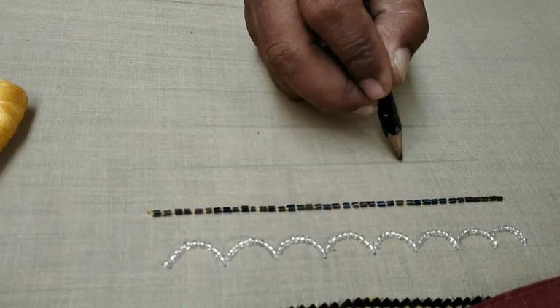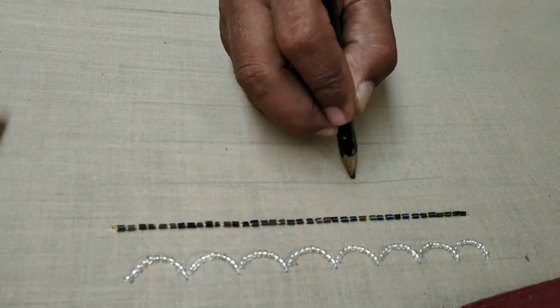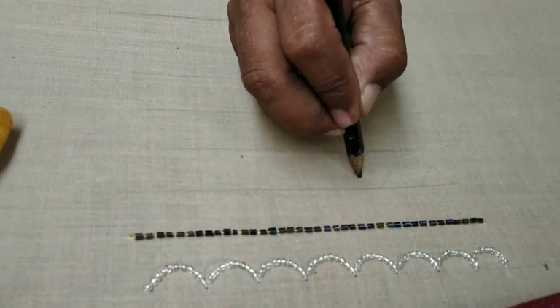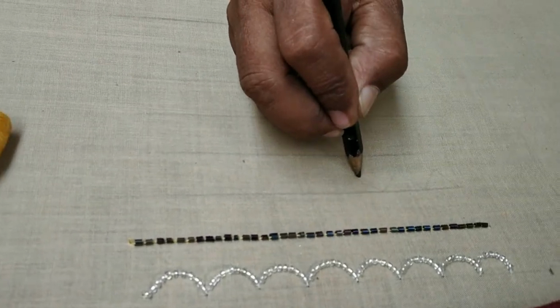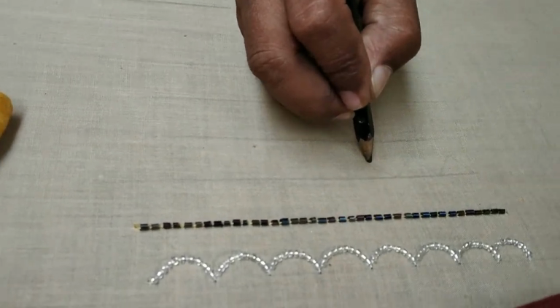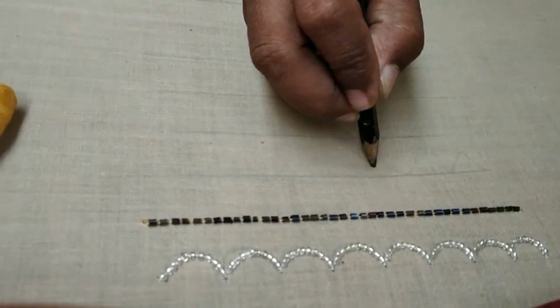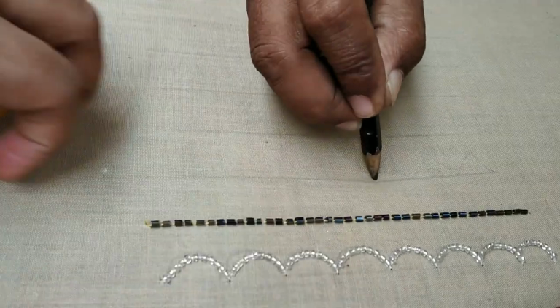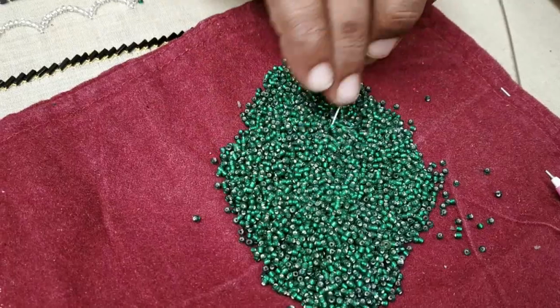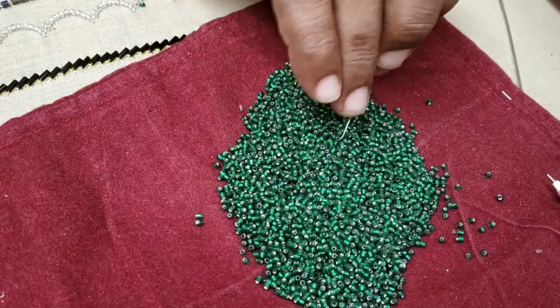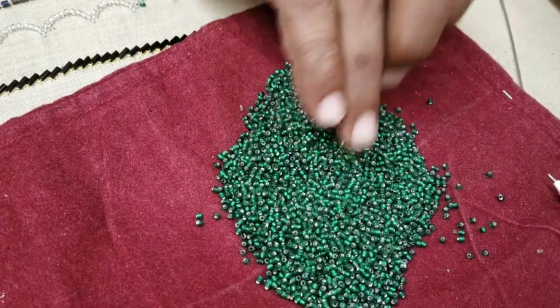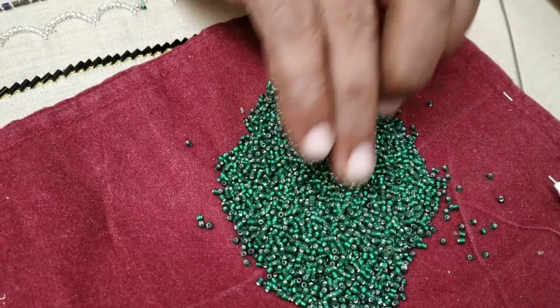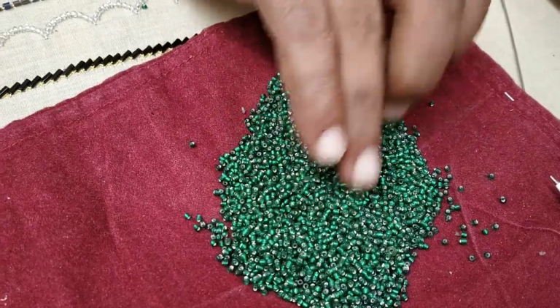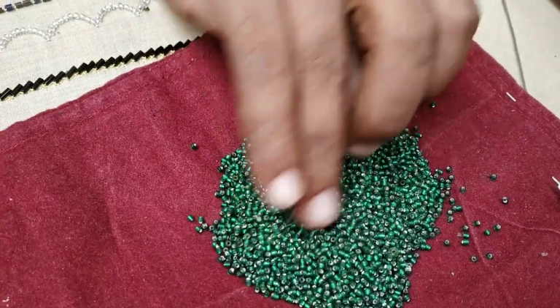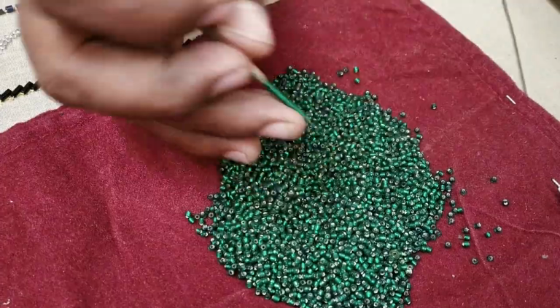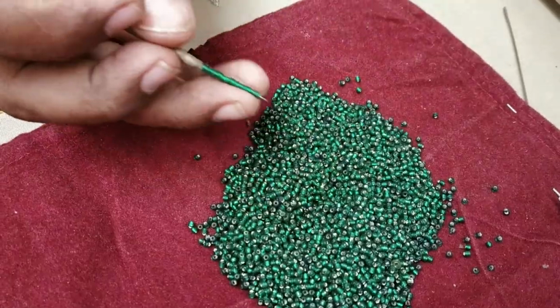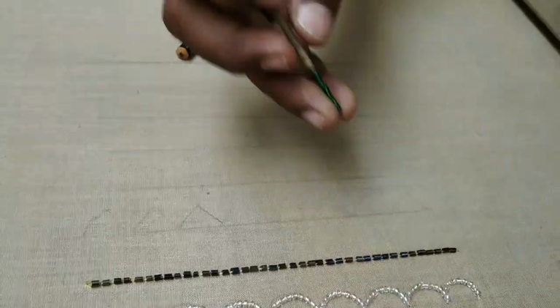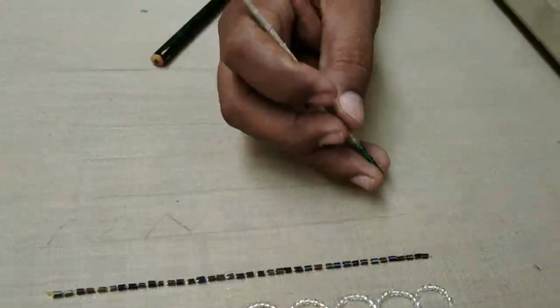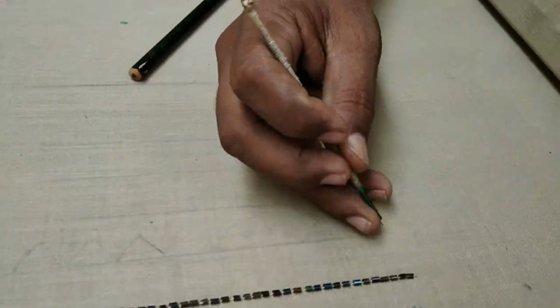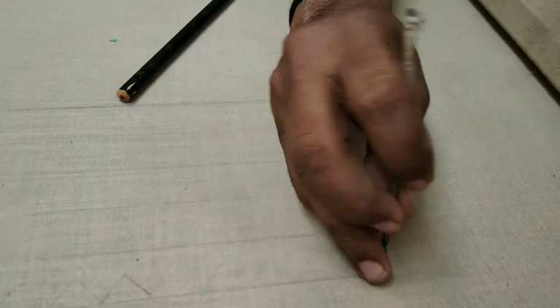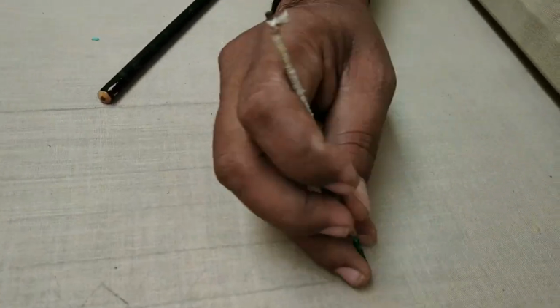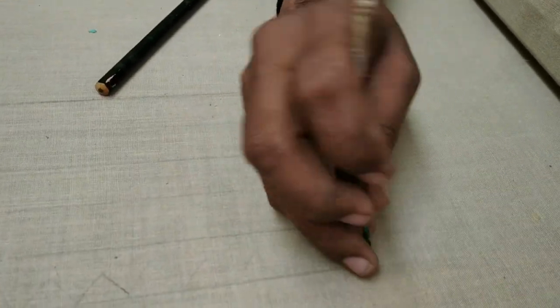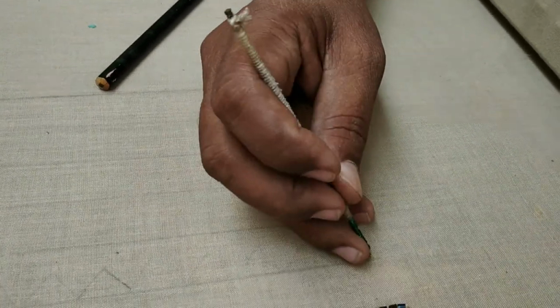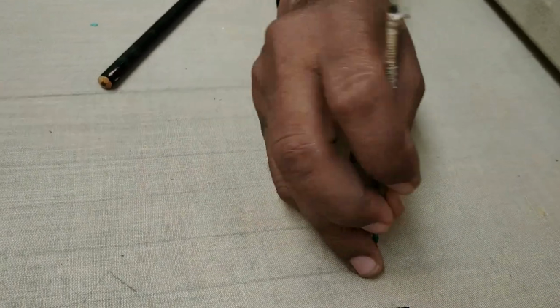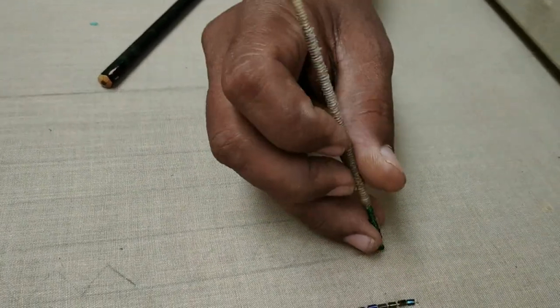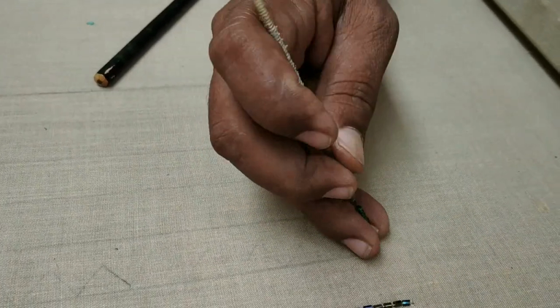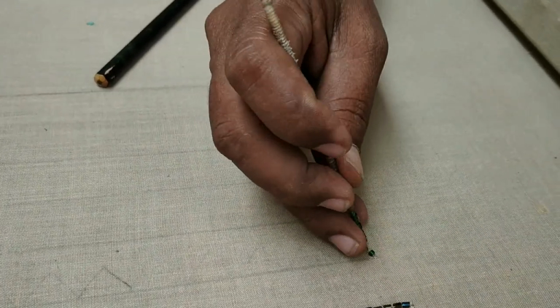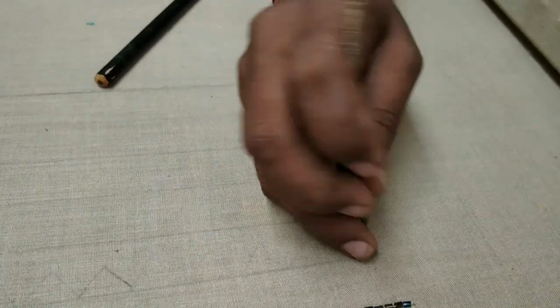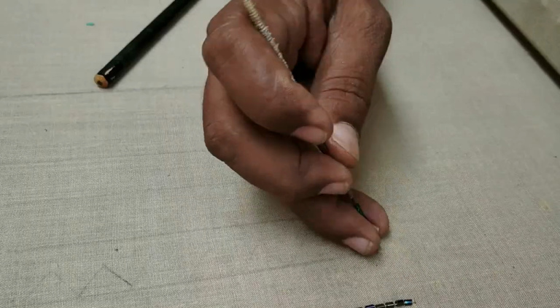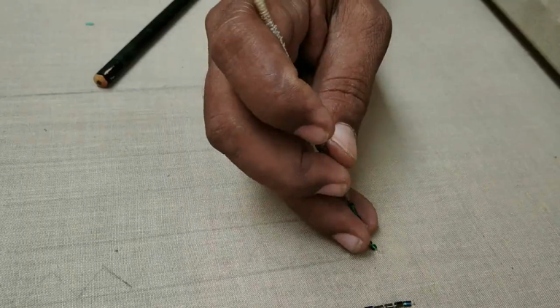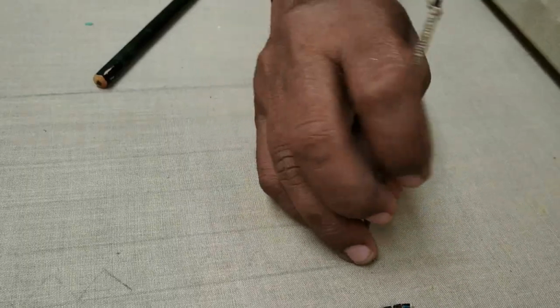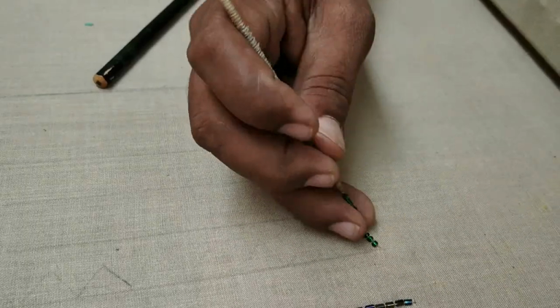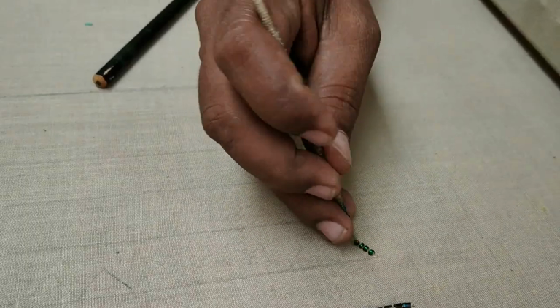Next is the 6th type. This is a triangle shape. This is a green color acrylic bead.